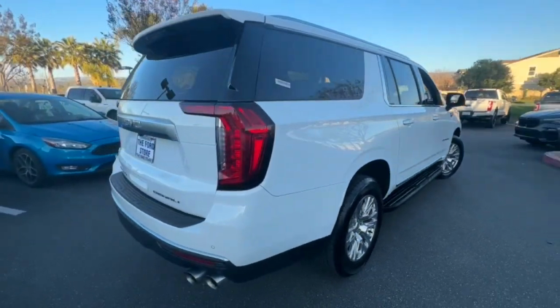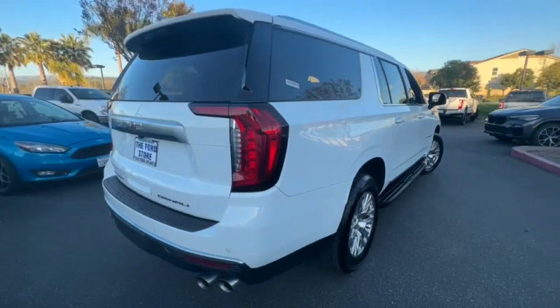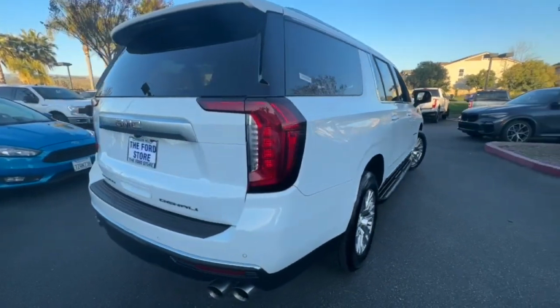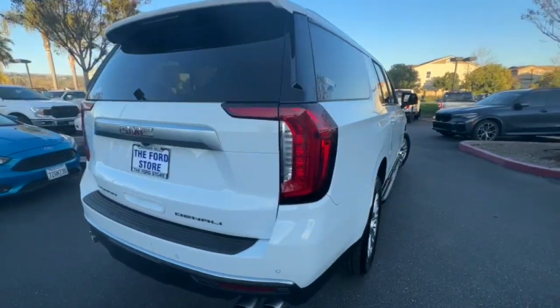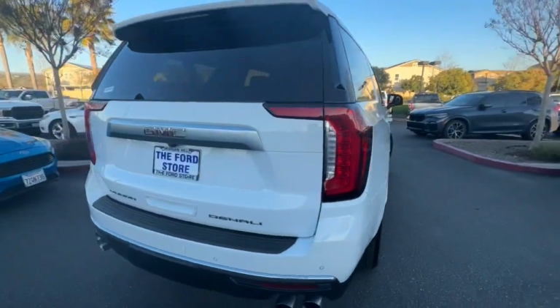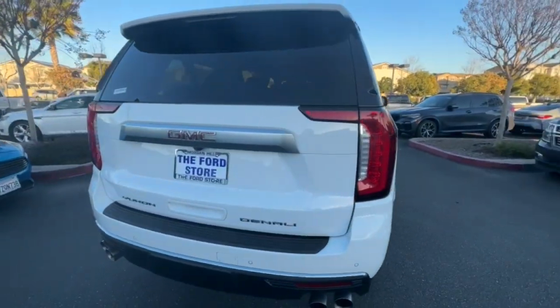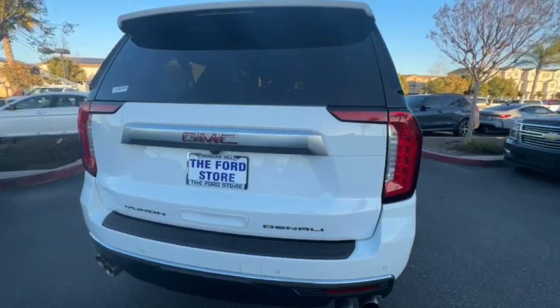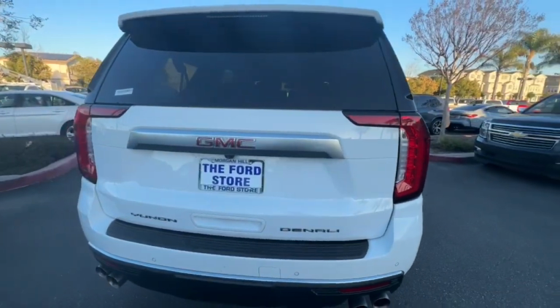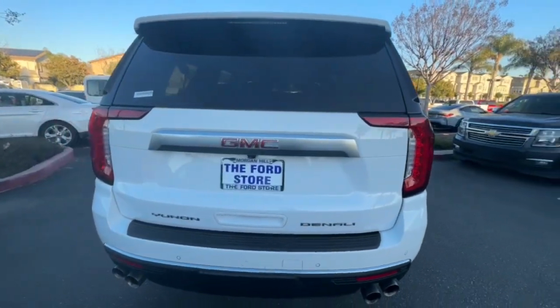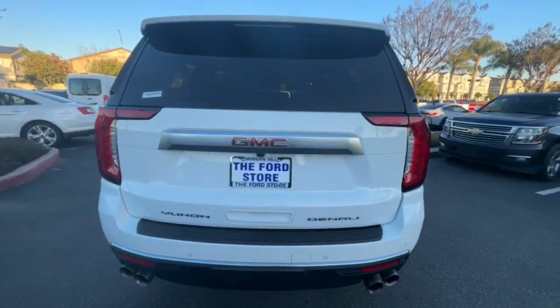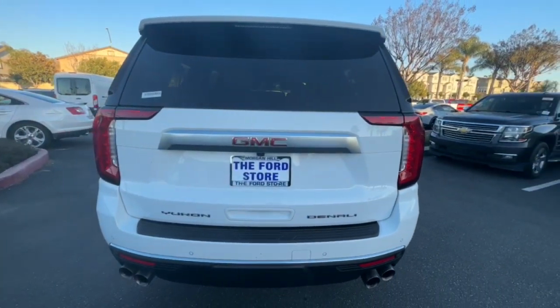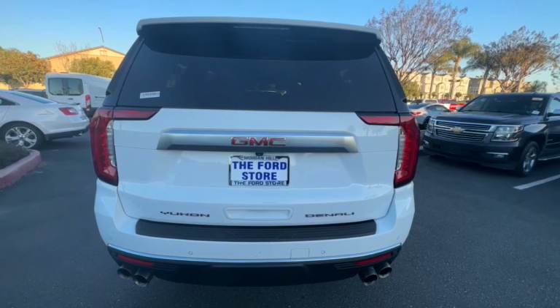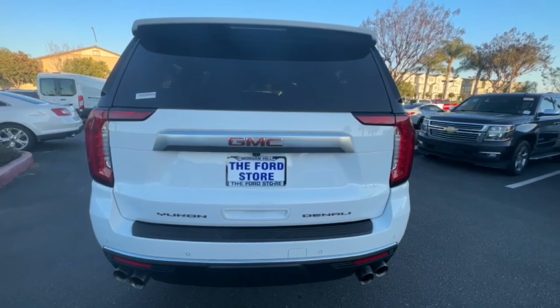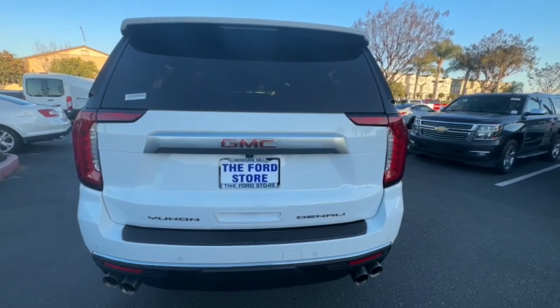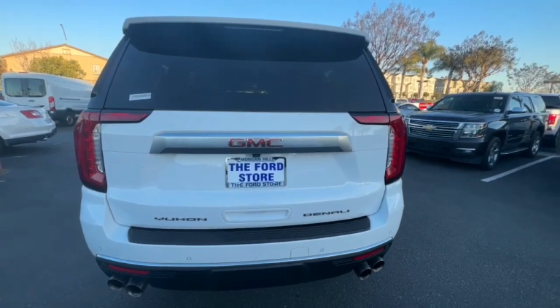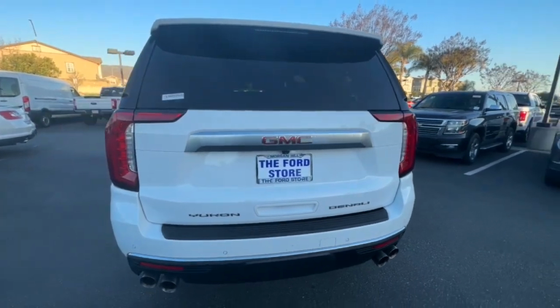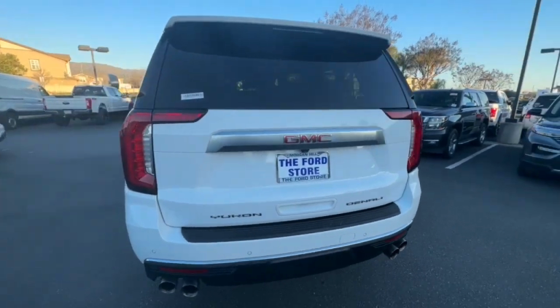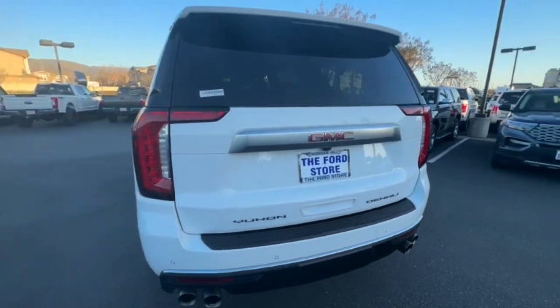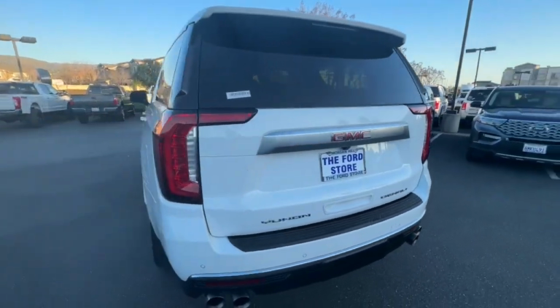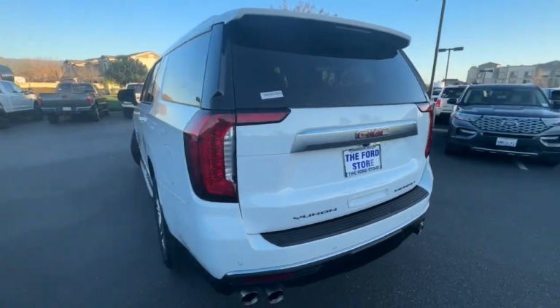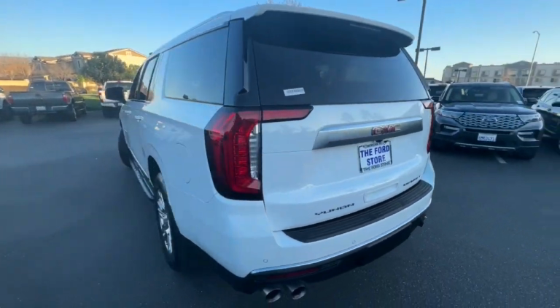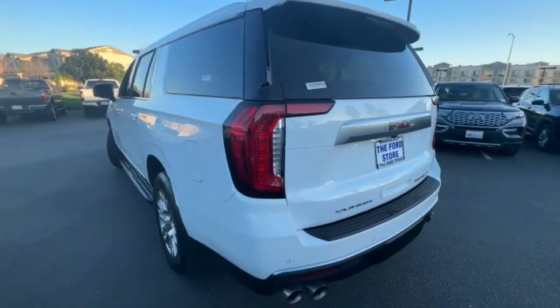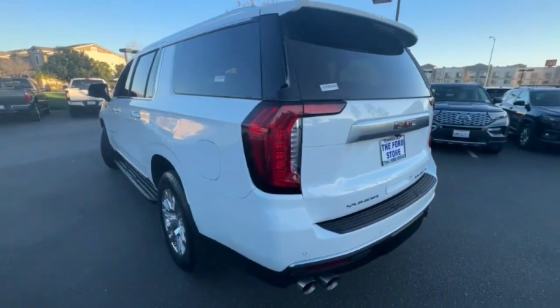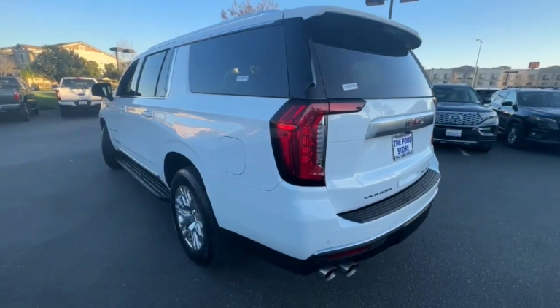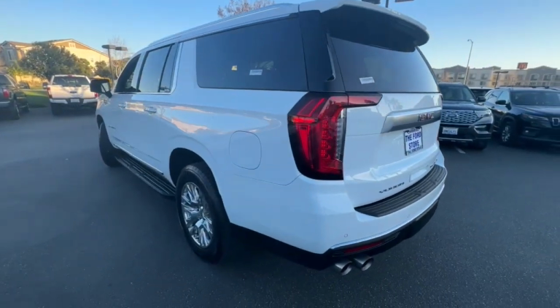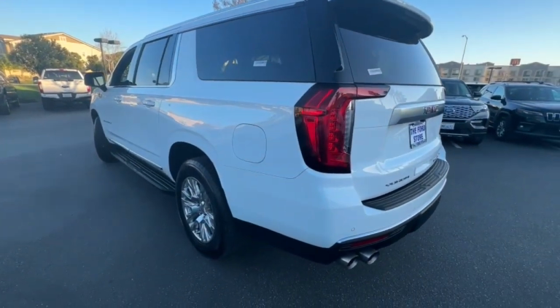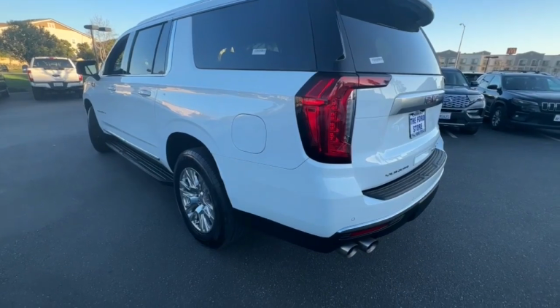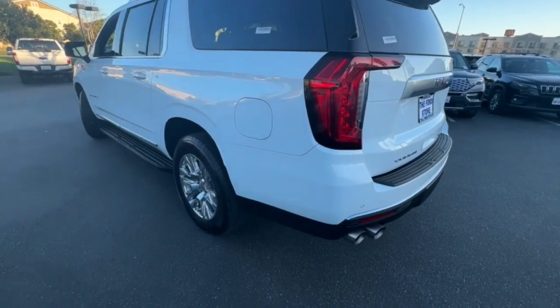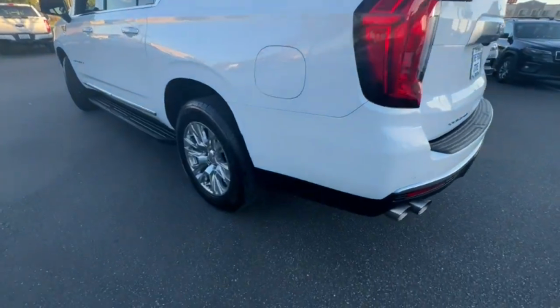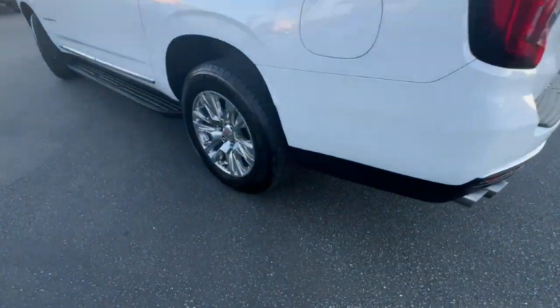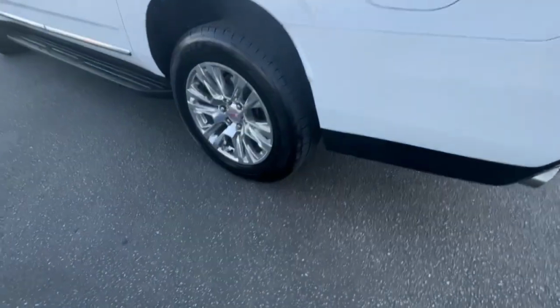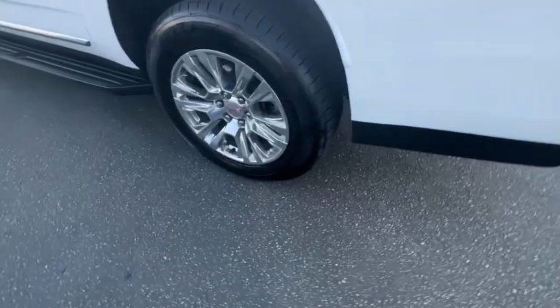A host of options let you build the adventure machine of your dreams. Bold good looks and the advantages of an extended wheelbase are yours in this full-size, family-focused SUV.